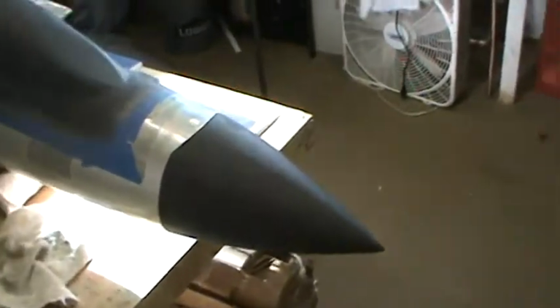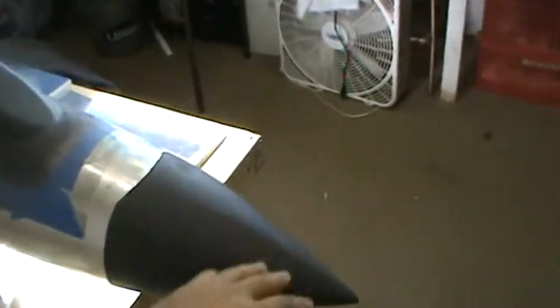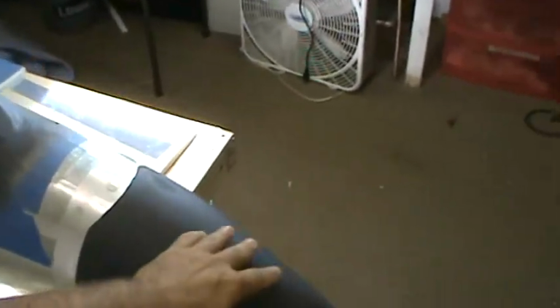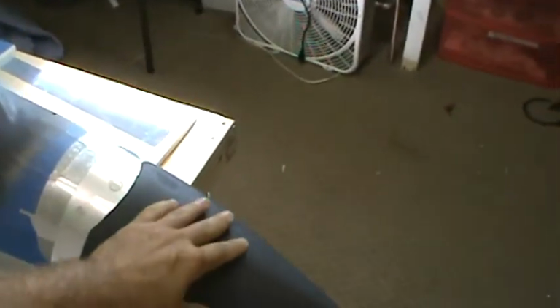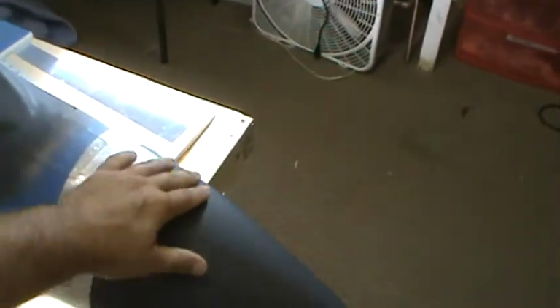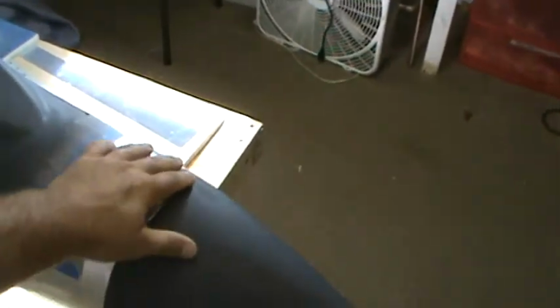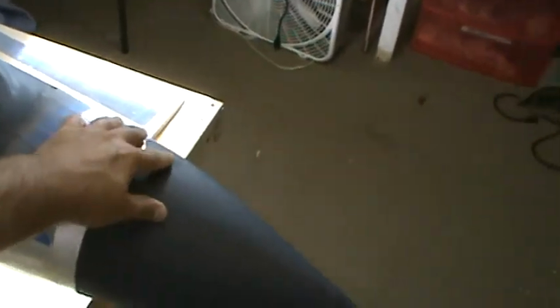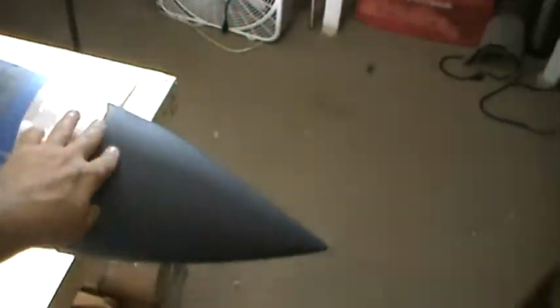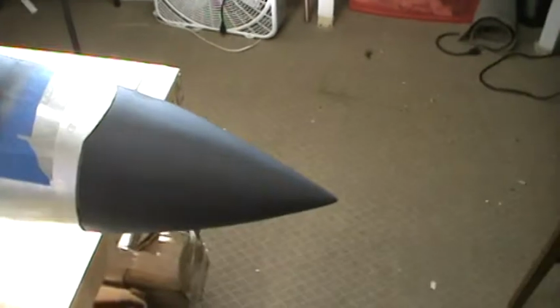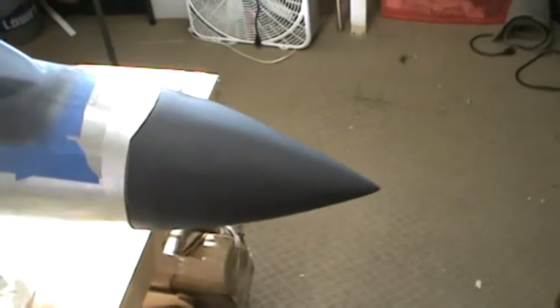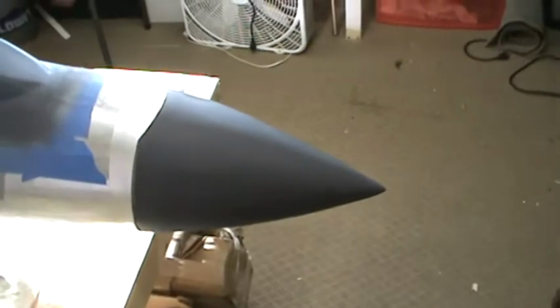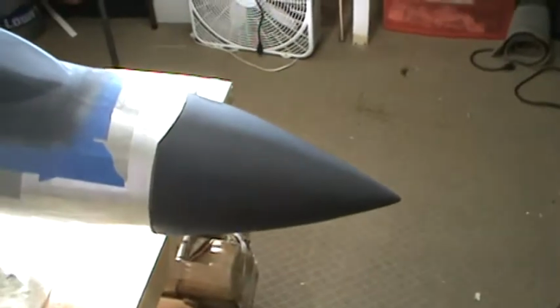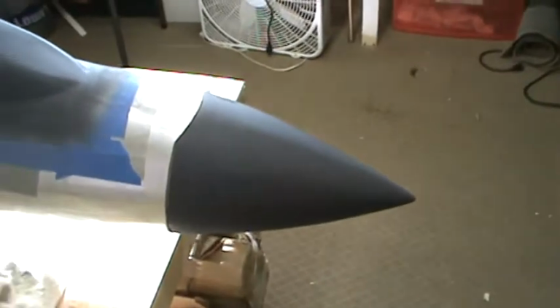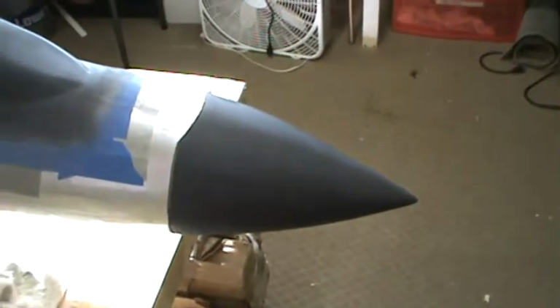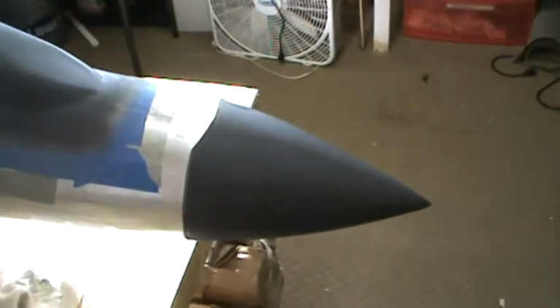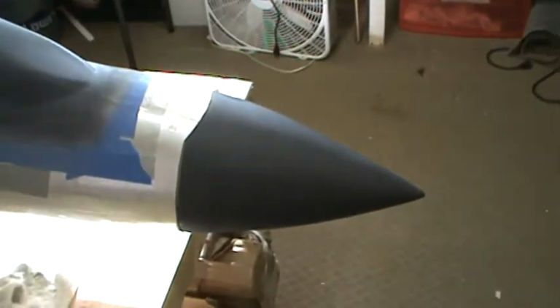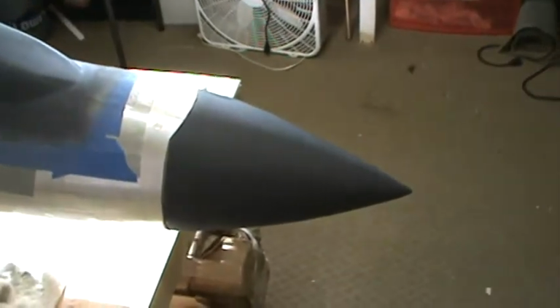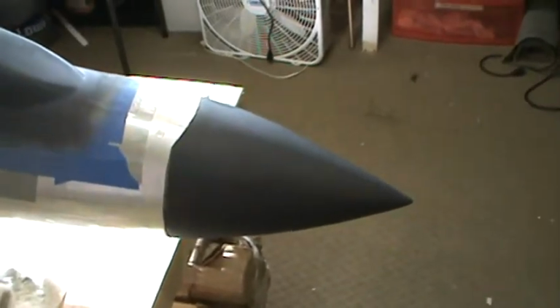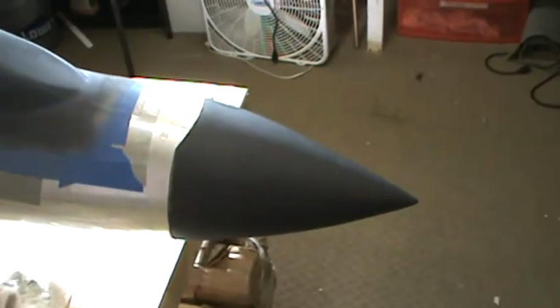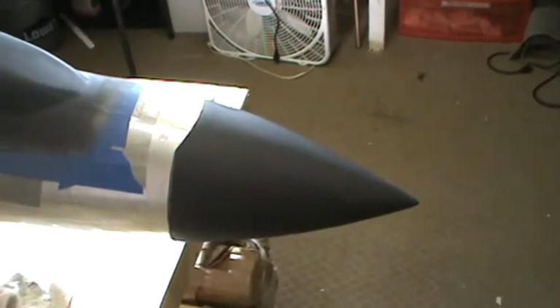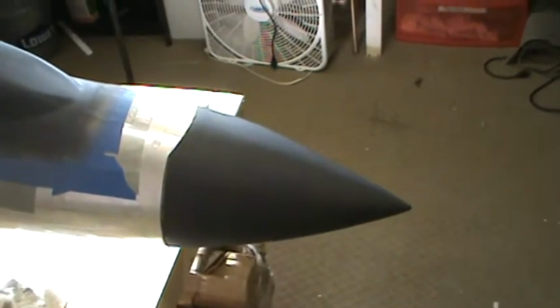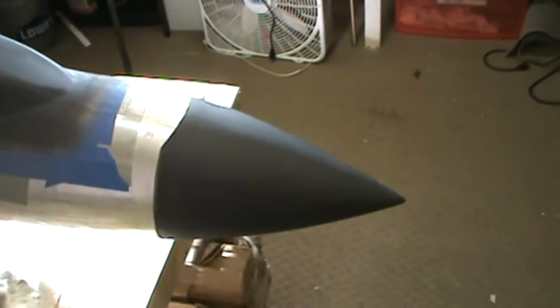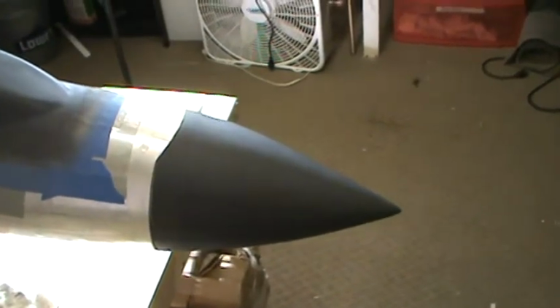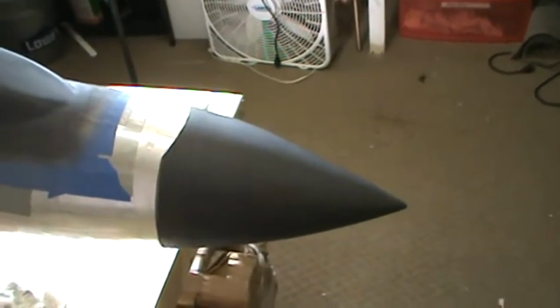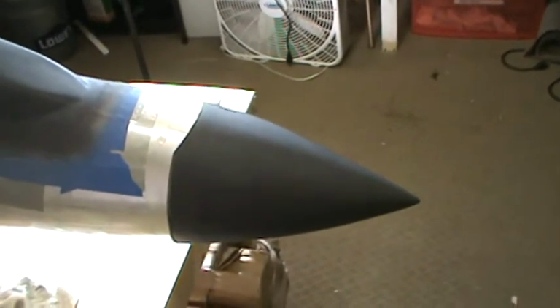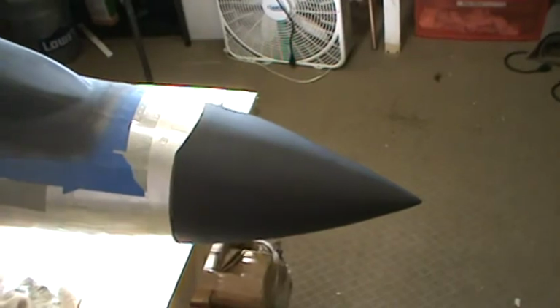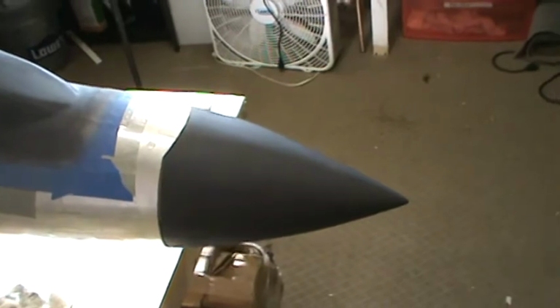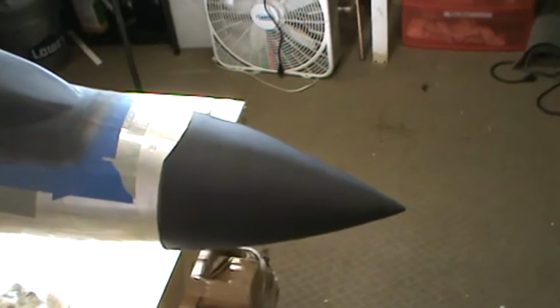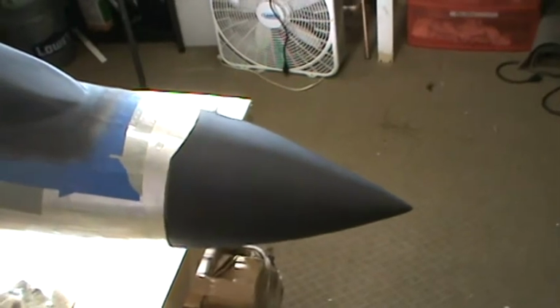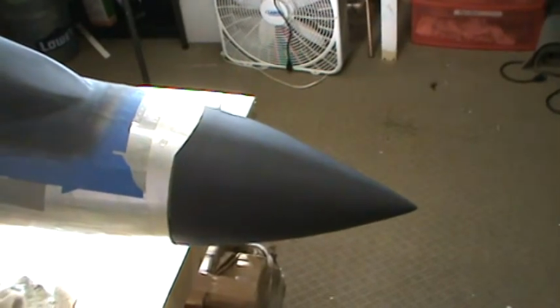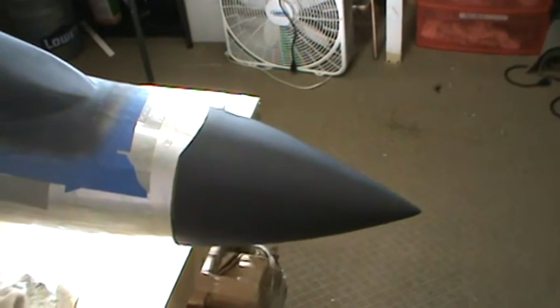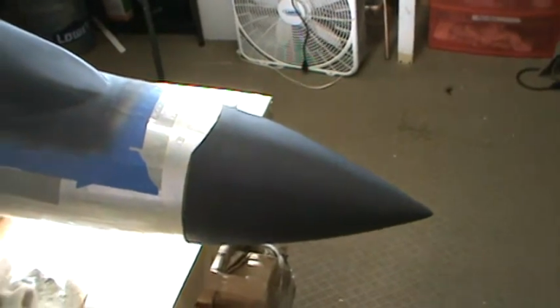The nose cone is about 90% done. I've got a little bit more filling and sanding to do on that, then a base coat, clear coat, polish it, and it'll be ready for molding.